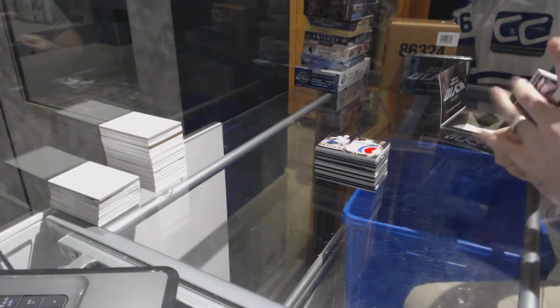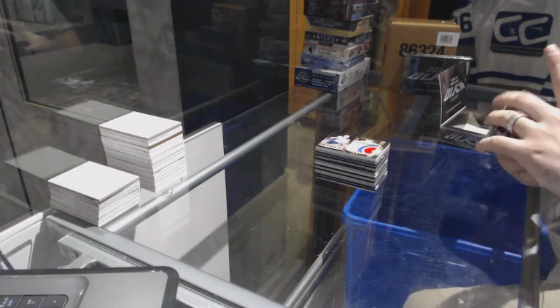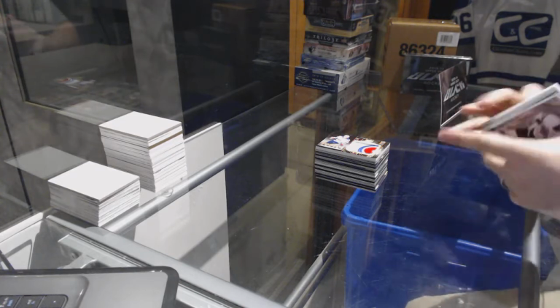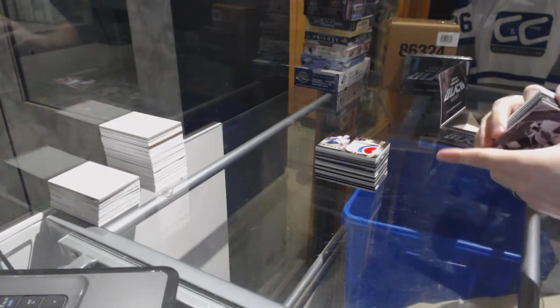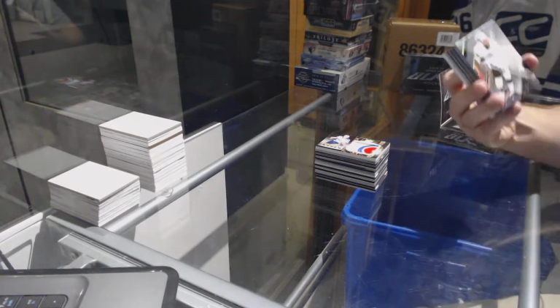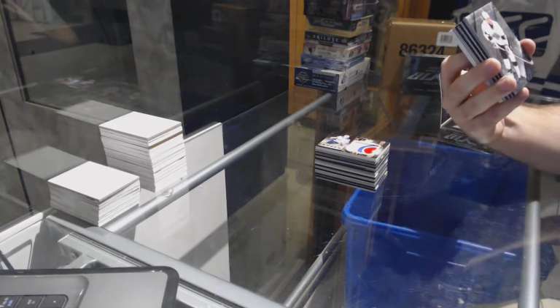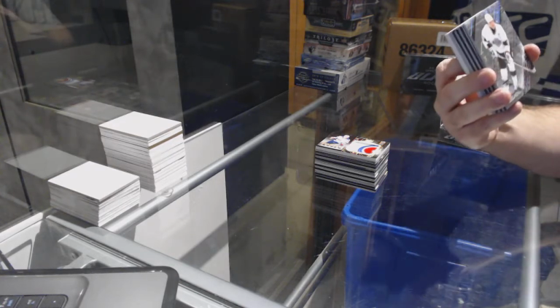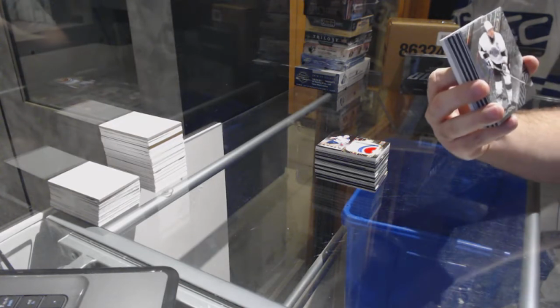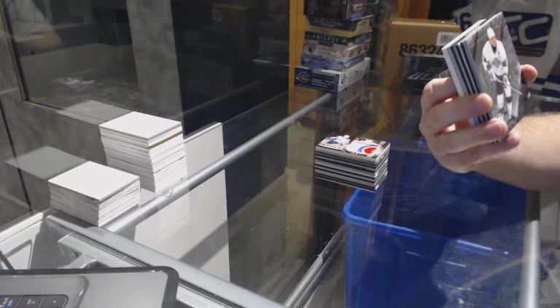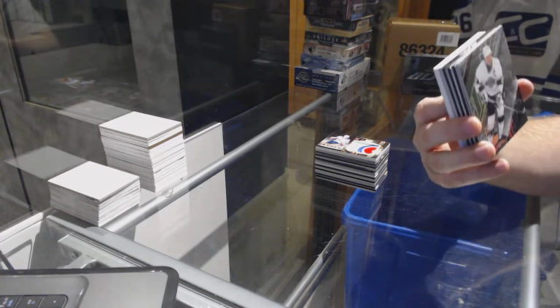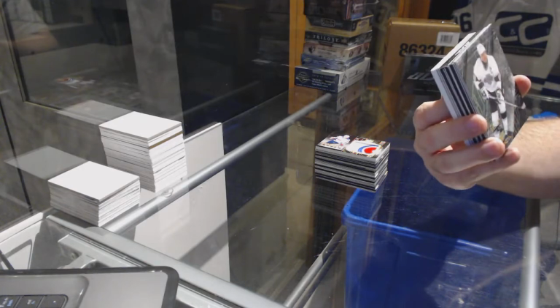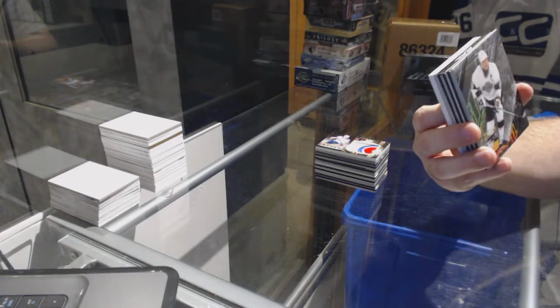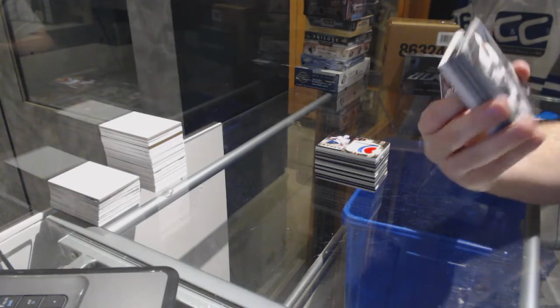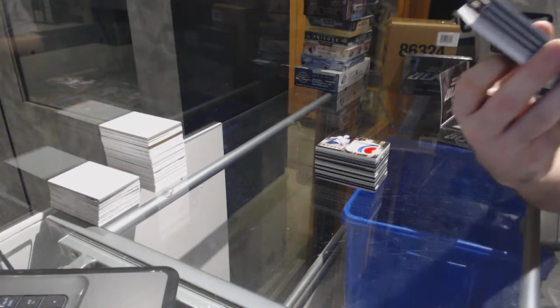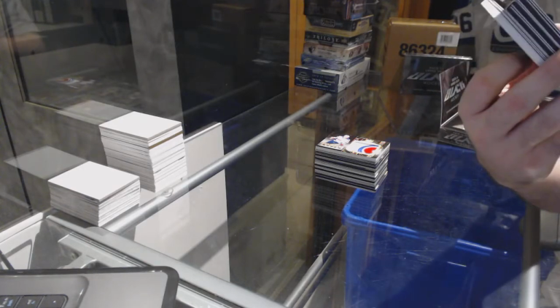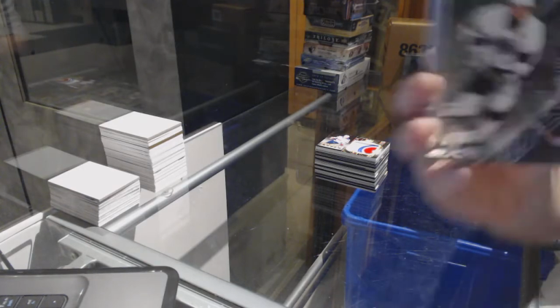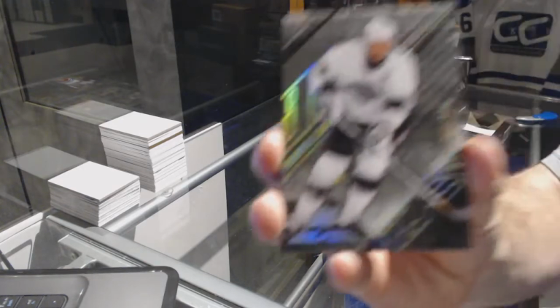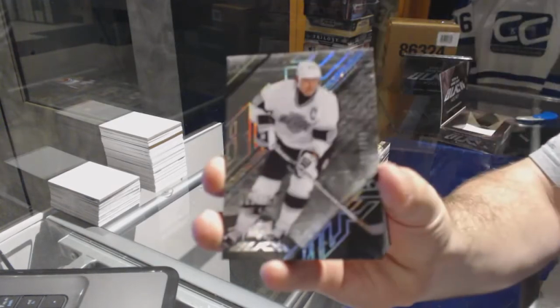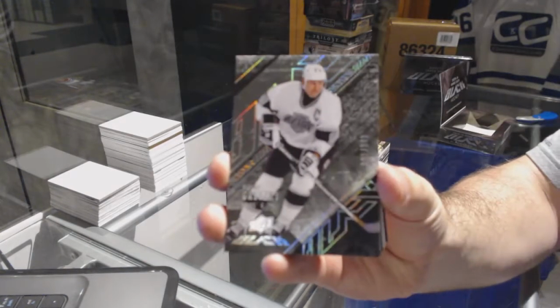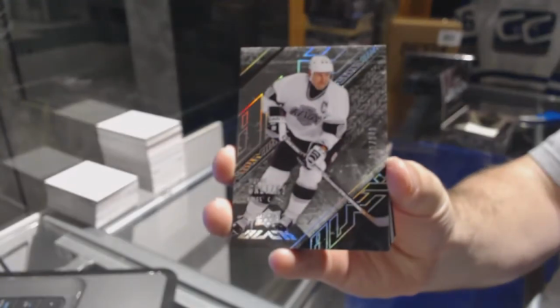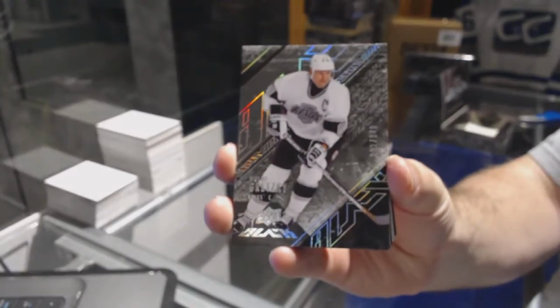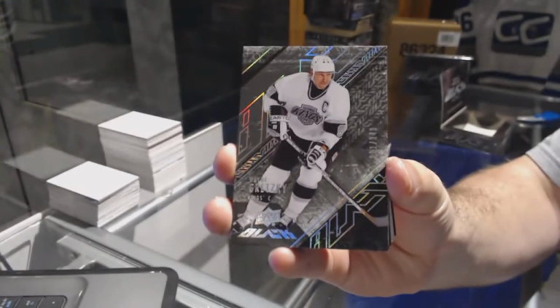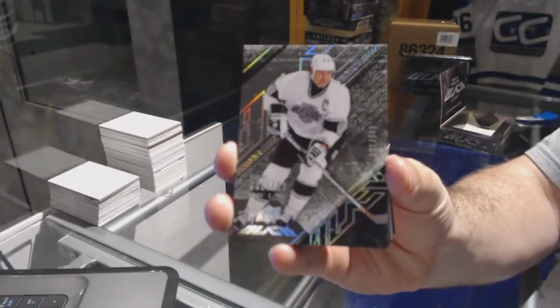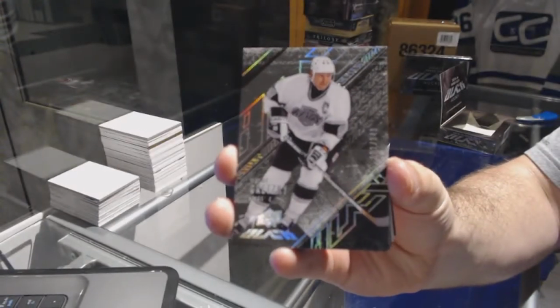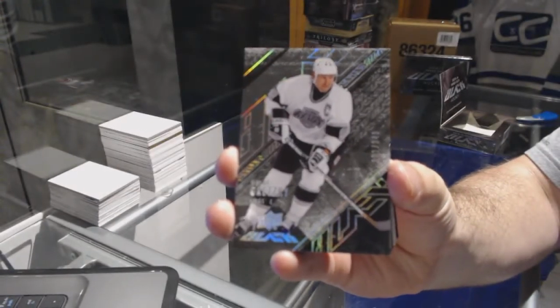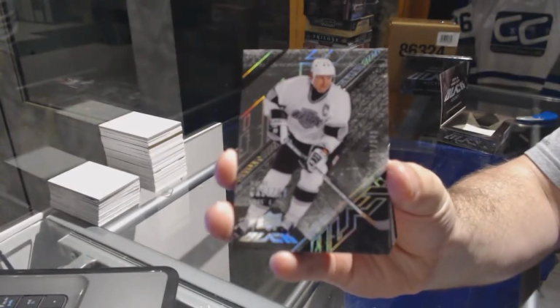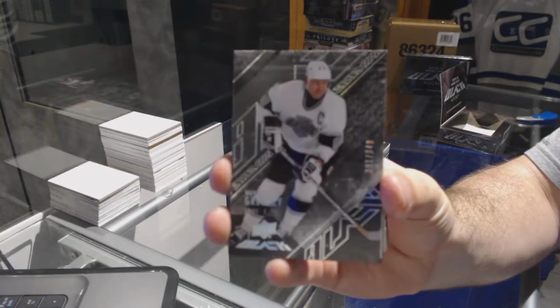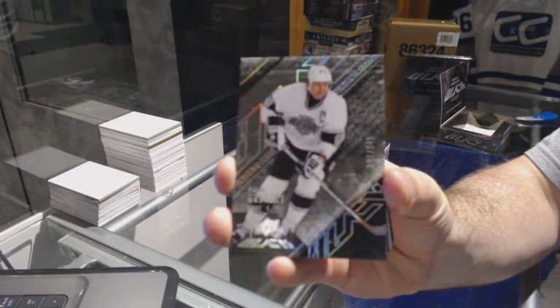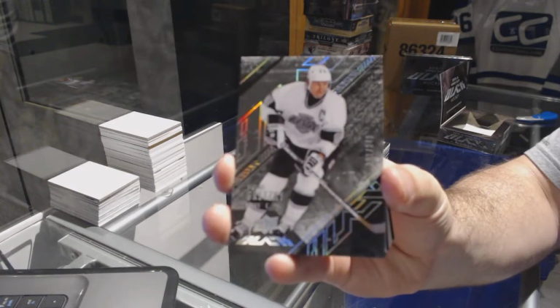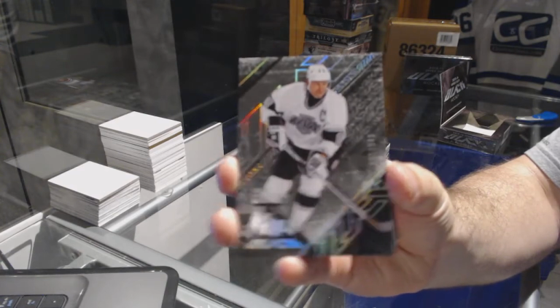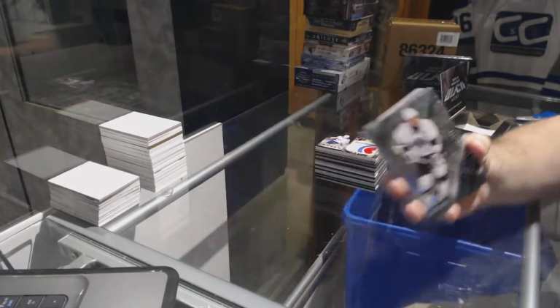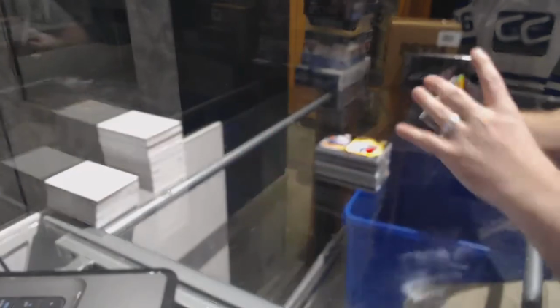Who we've got for the LA Kings at 349? And it's number 1 of 349 — Wayne Gretzky! Wayne Gretzky.